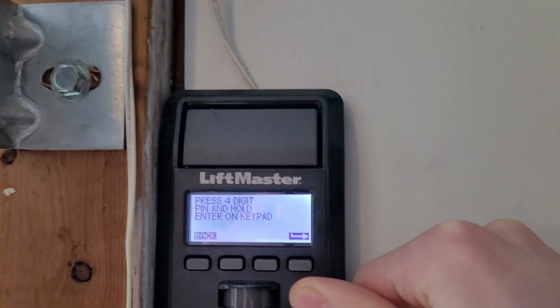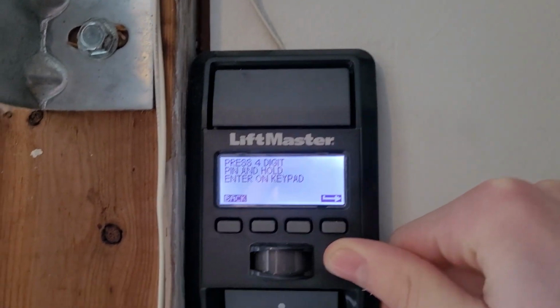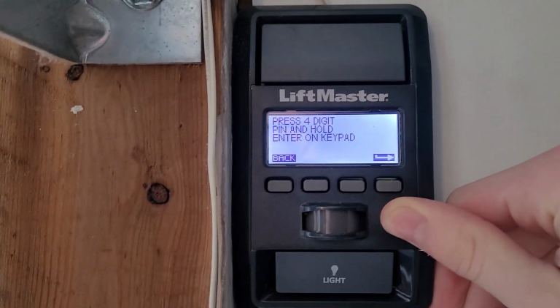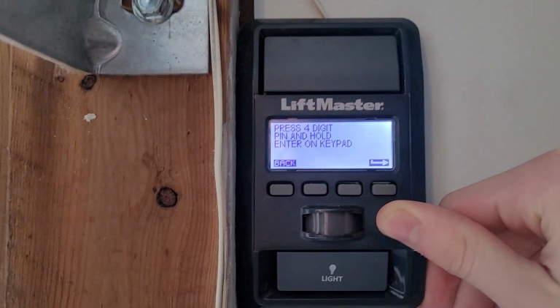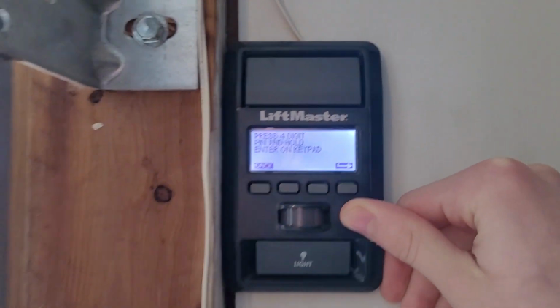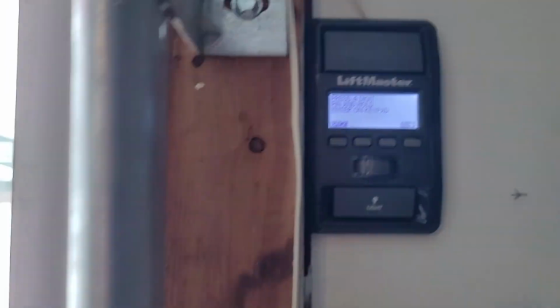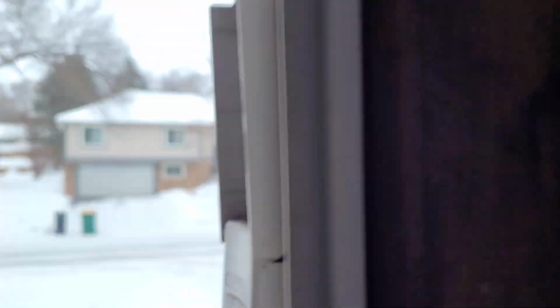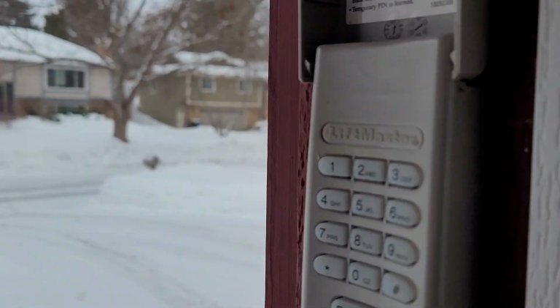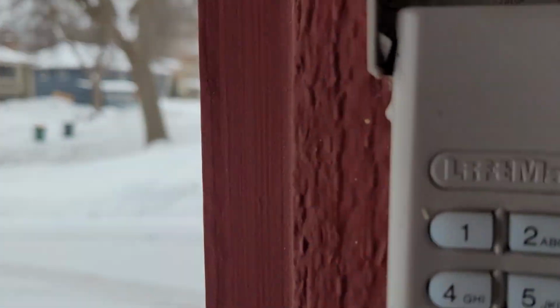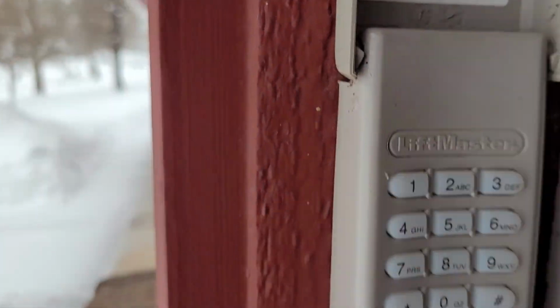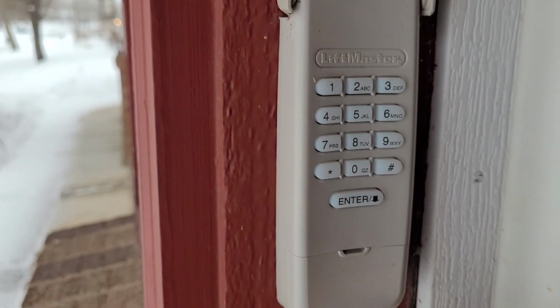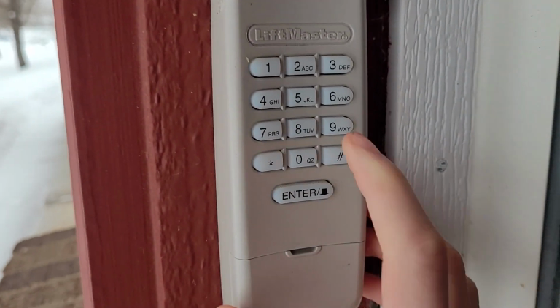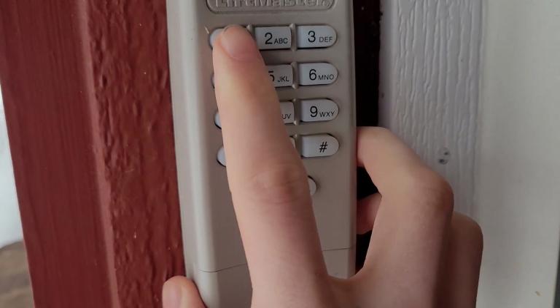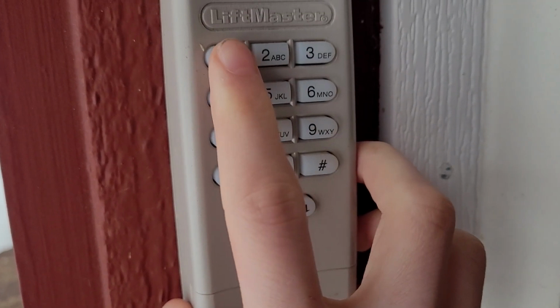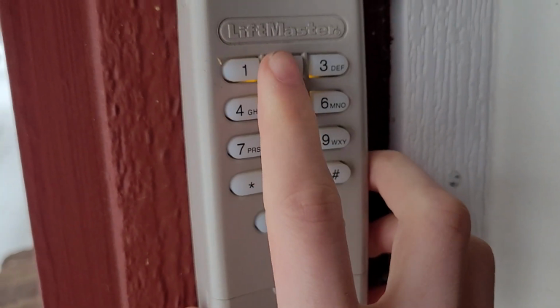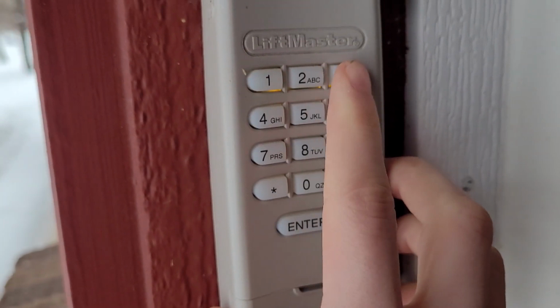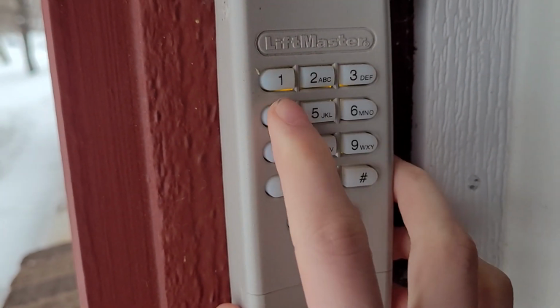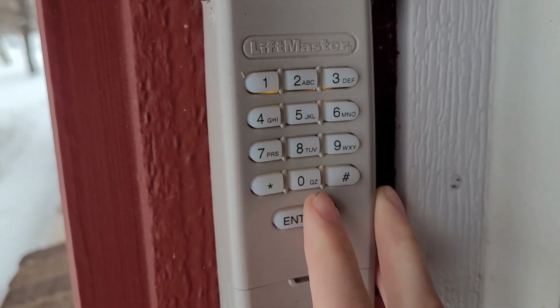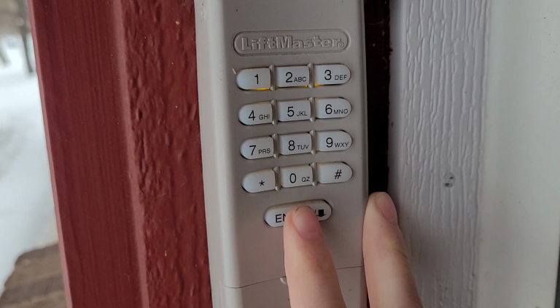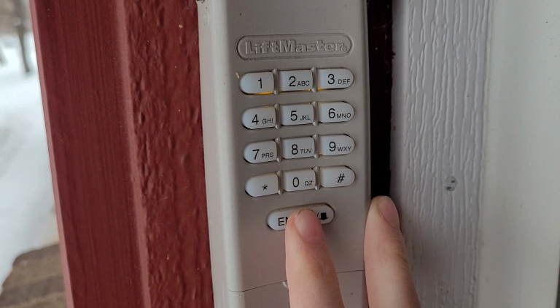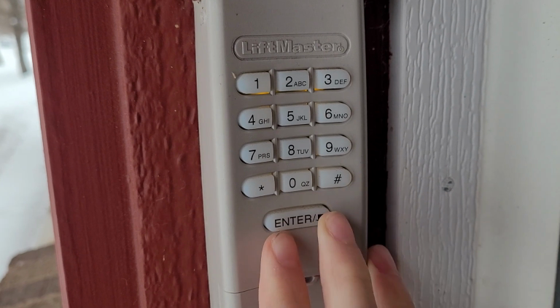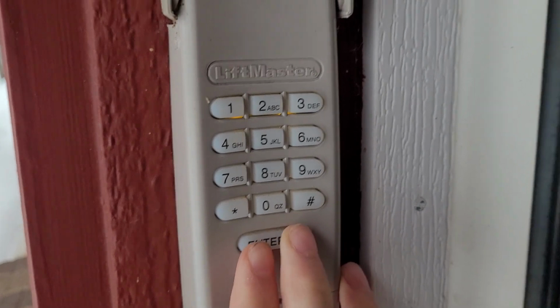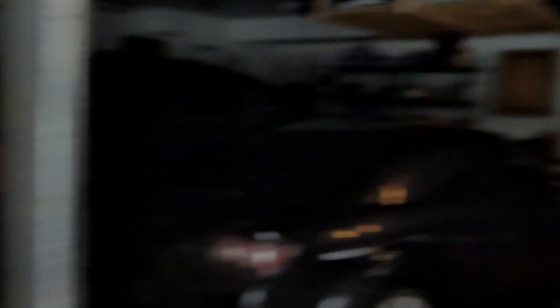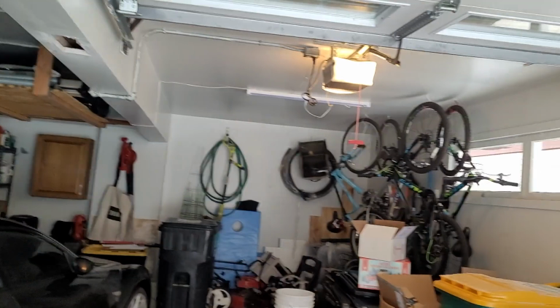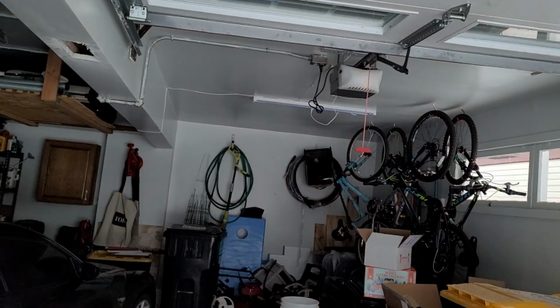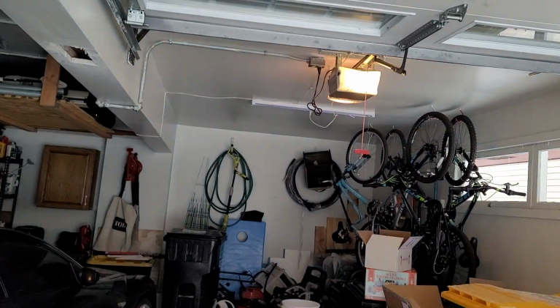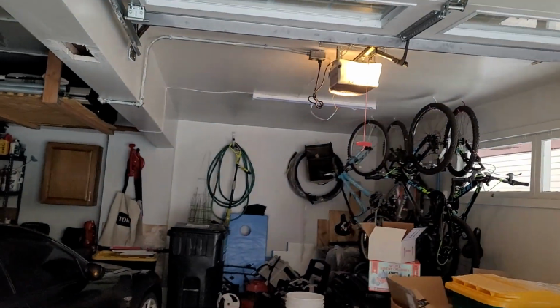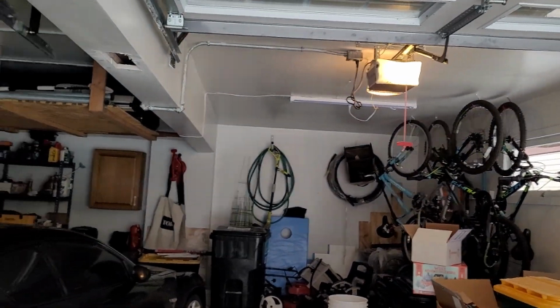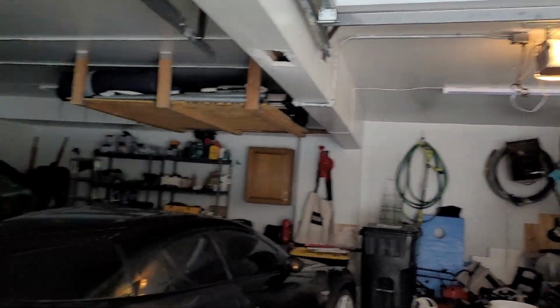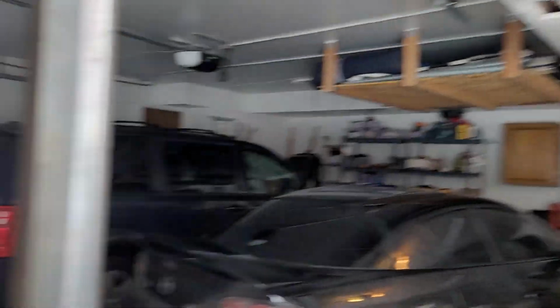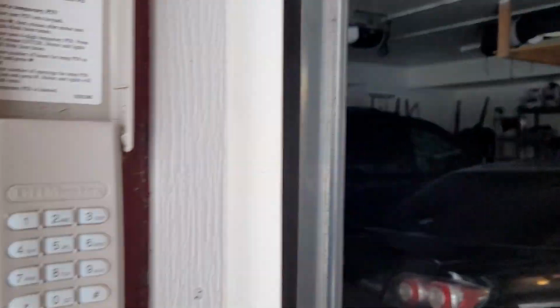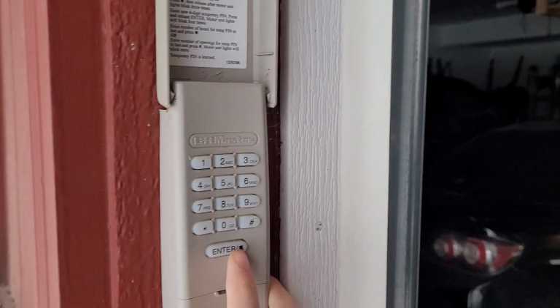It's going to tell you to put in a four-digit PIN and then hold the Enter button. Just for demonstration, I'm going to do 1-2-3-4, and then when you push and hold Enter, the light on the opener flashes.